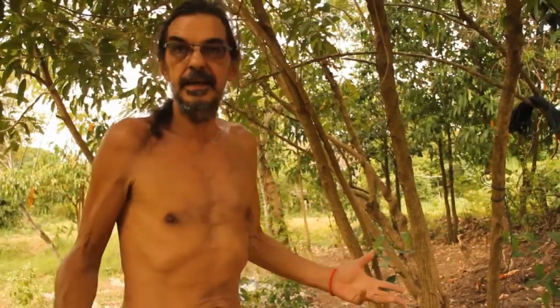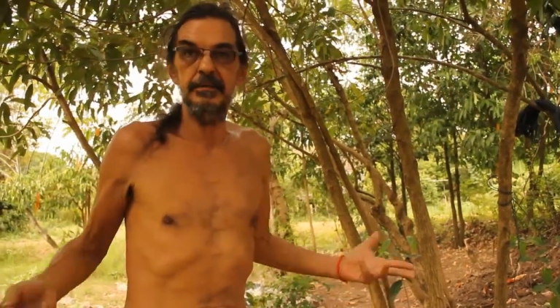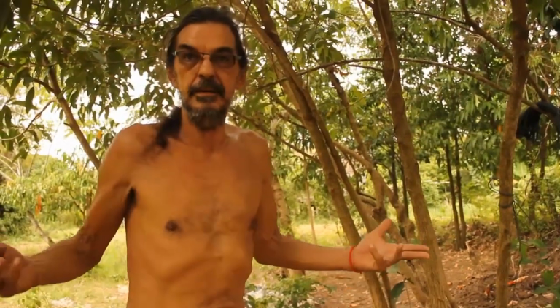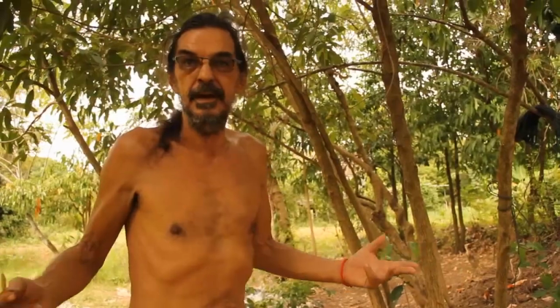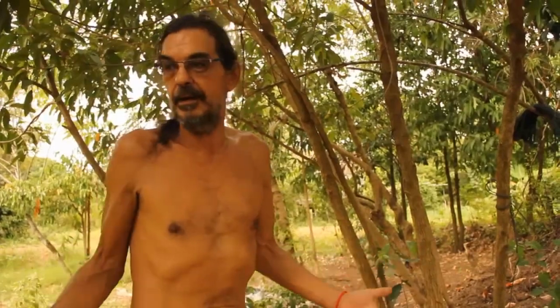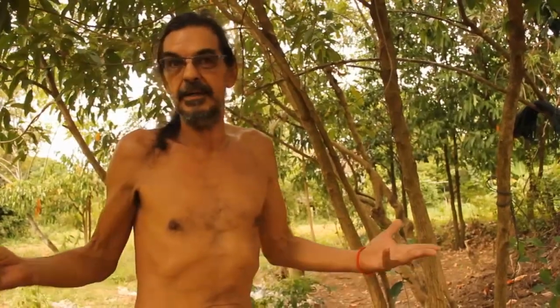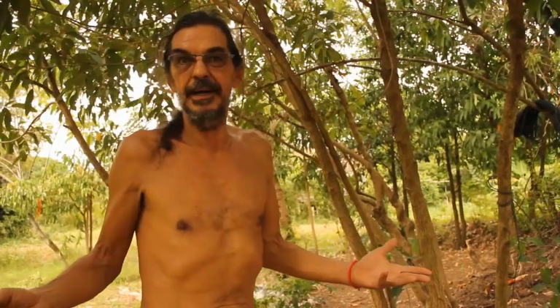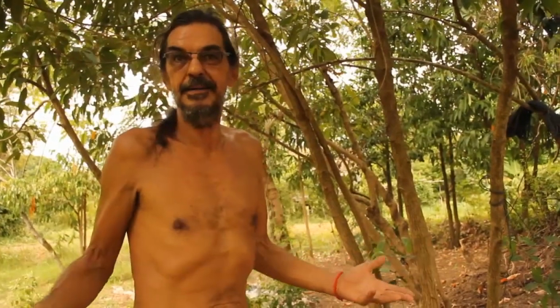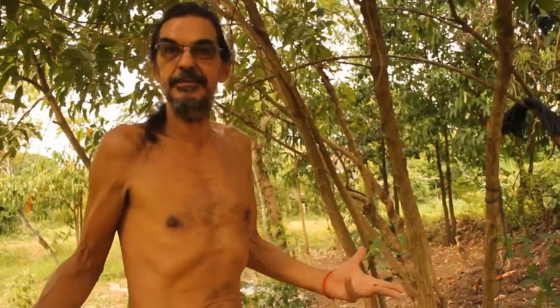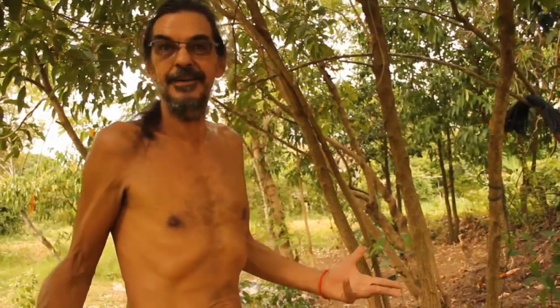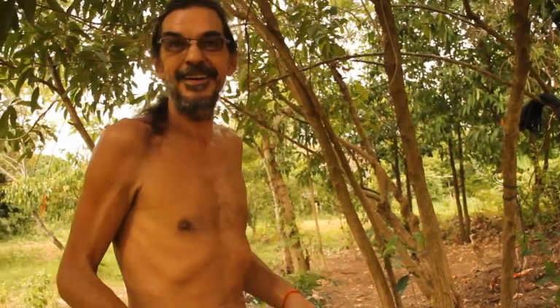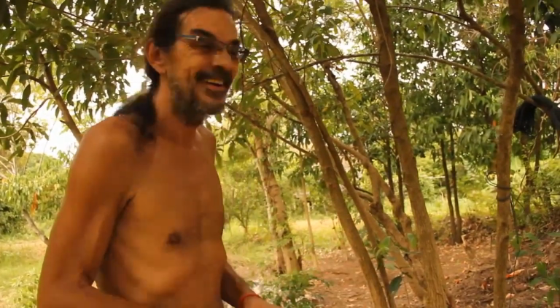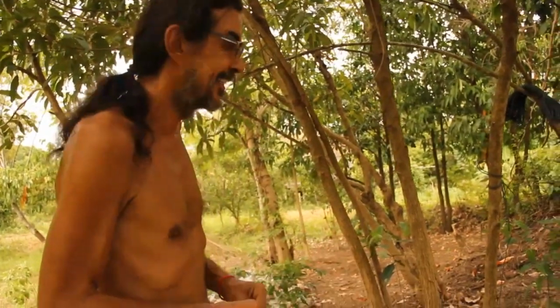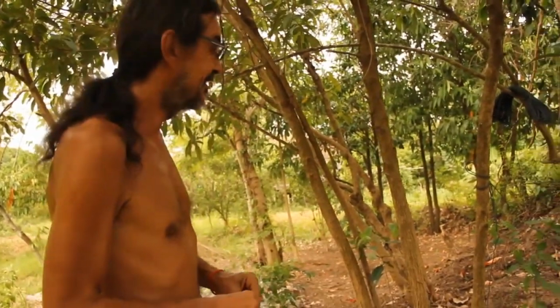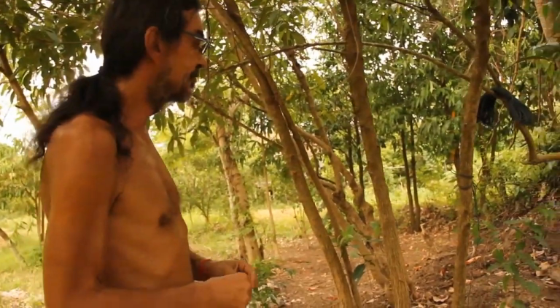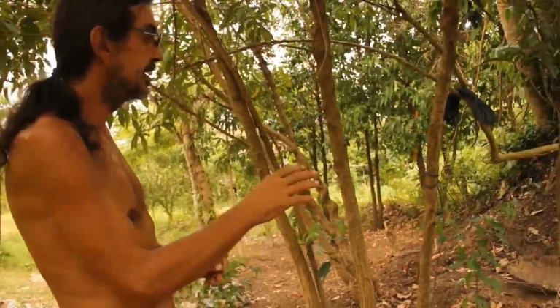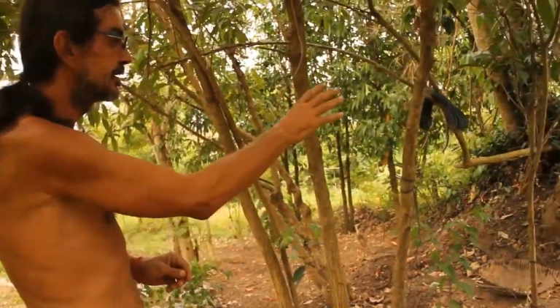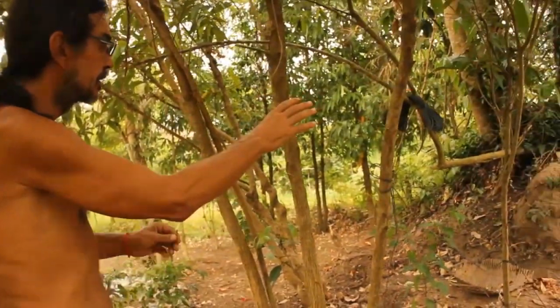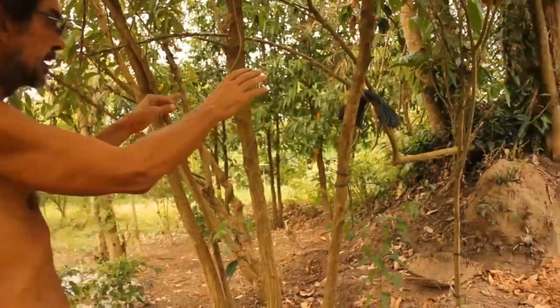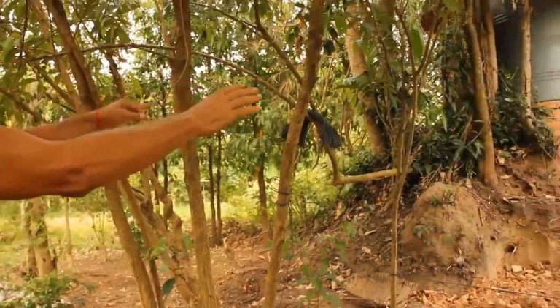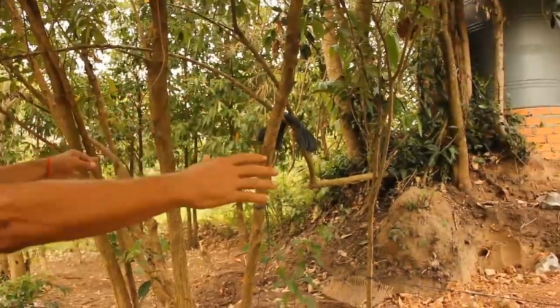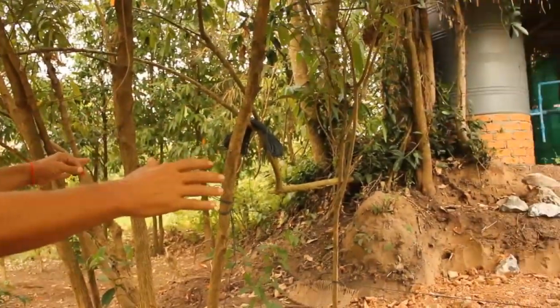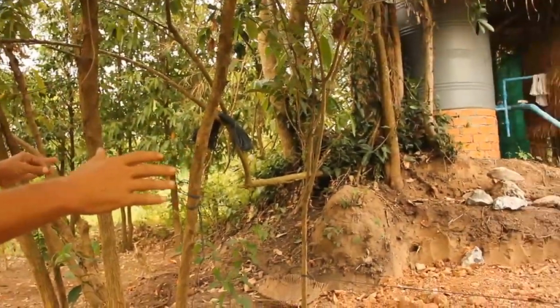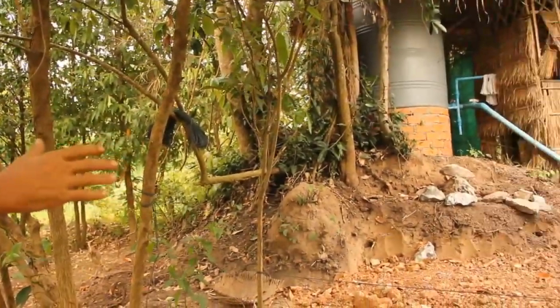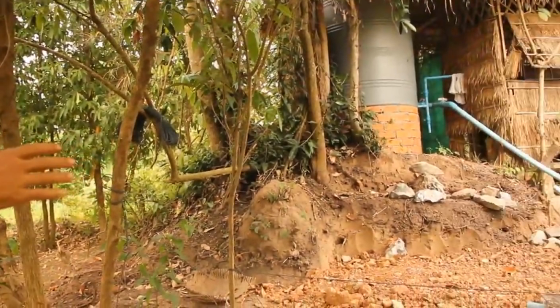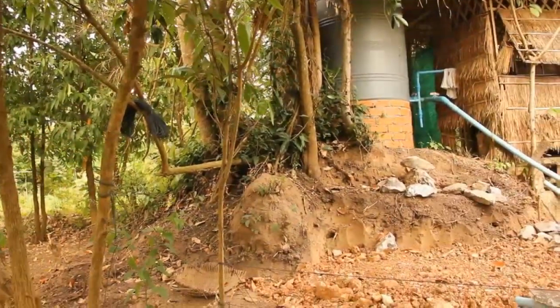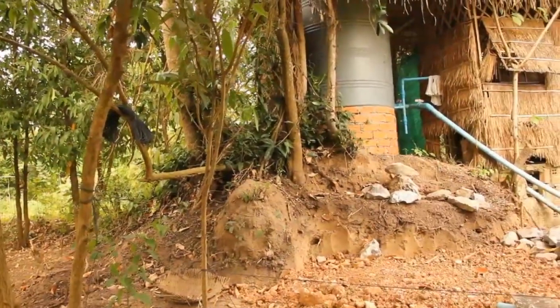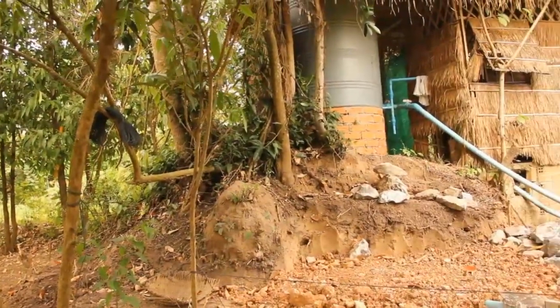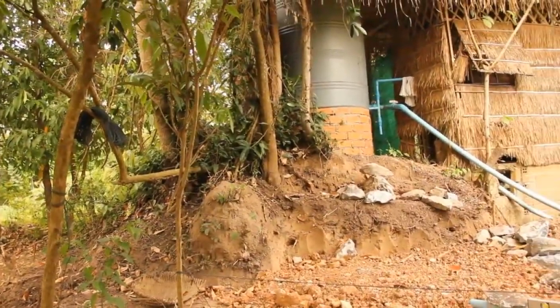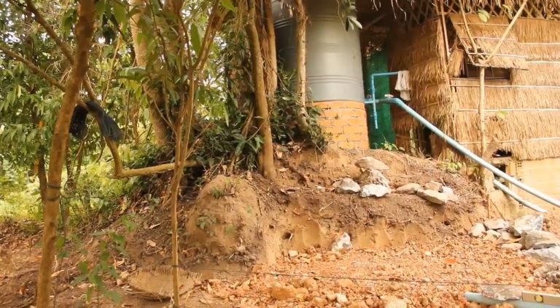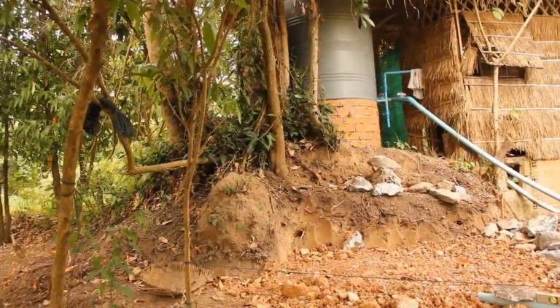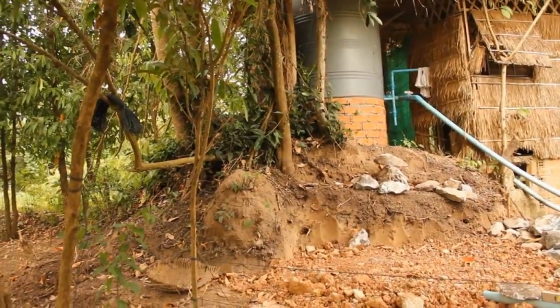I let everything grow and look what's coming — it's wonderful. This is an old termite hill from when it was jungle. It's the most fertile soil.